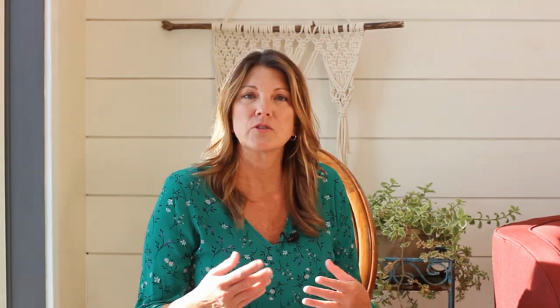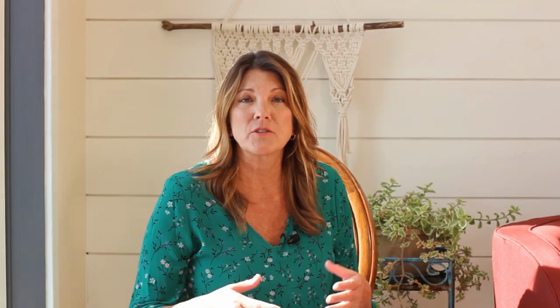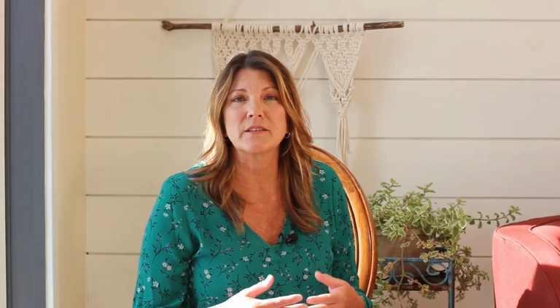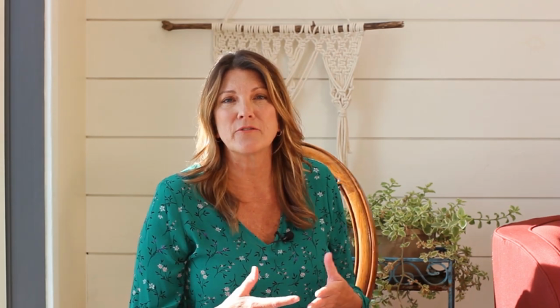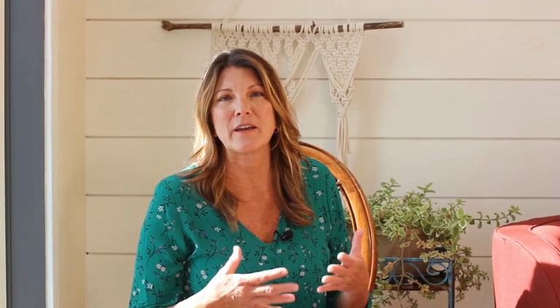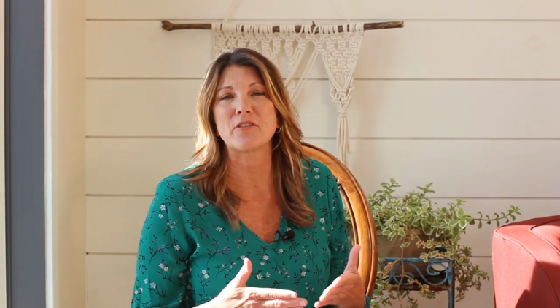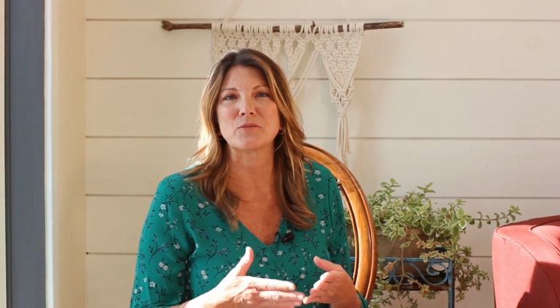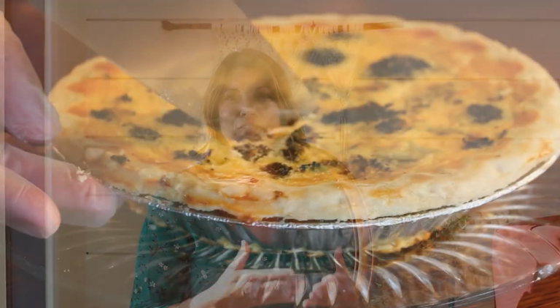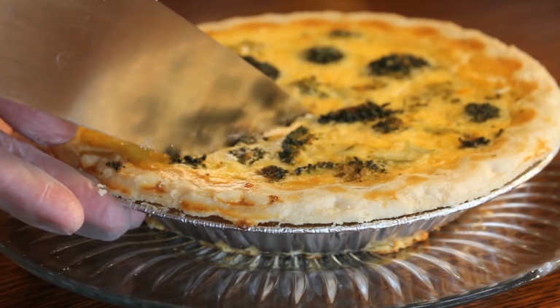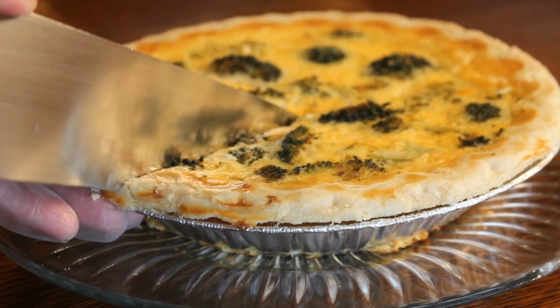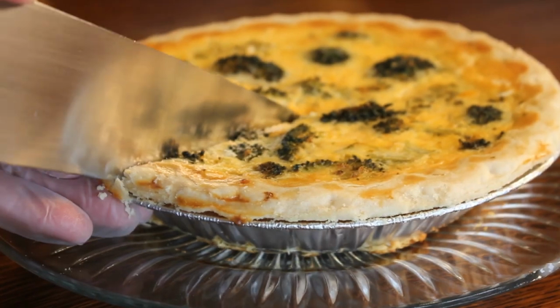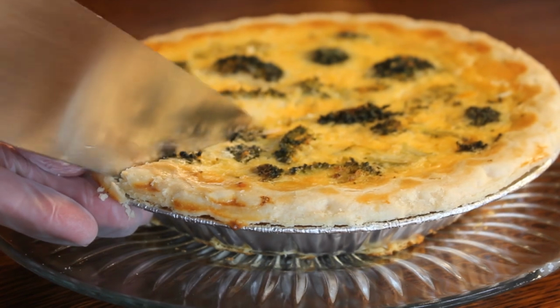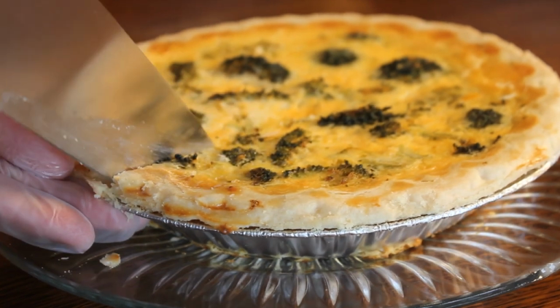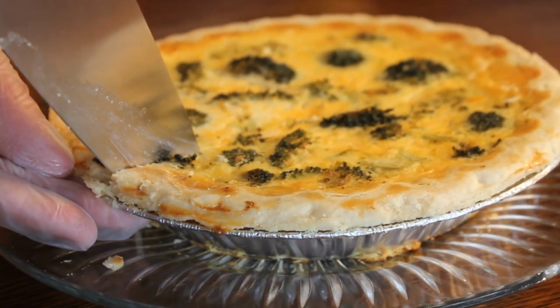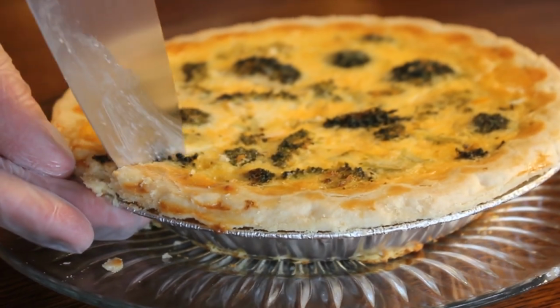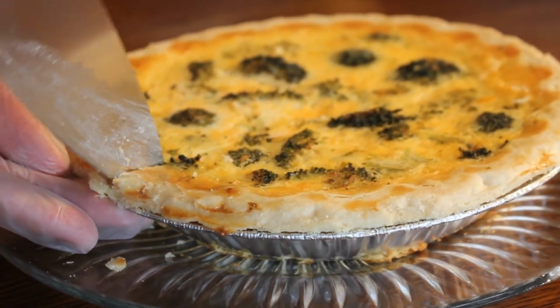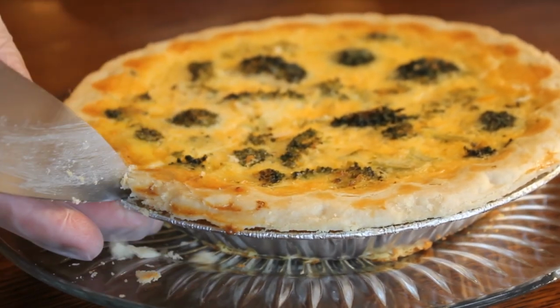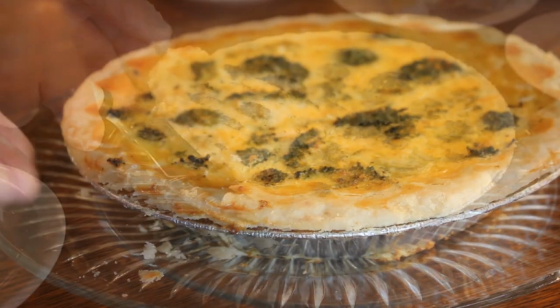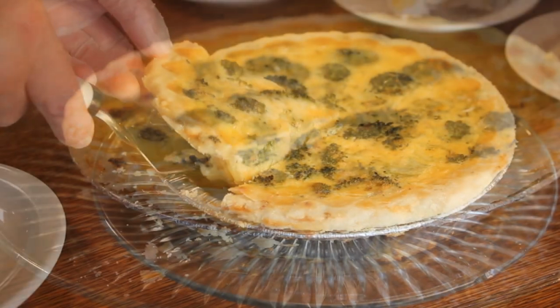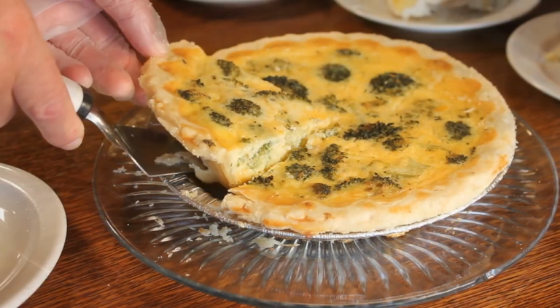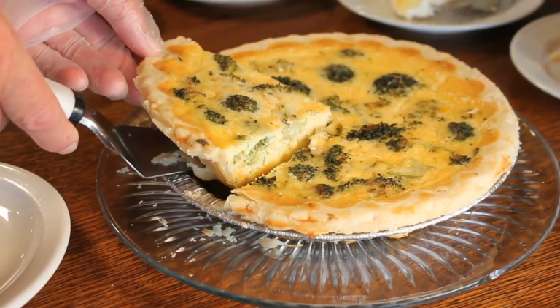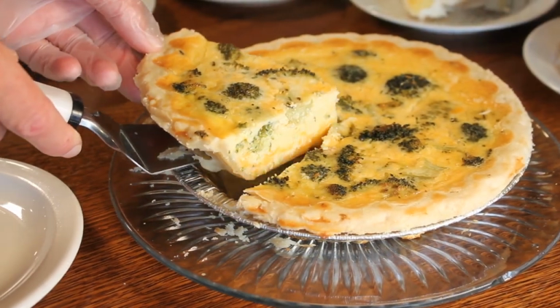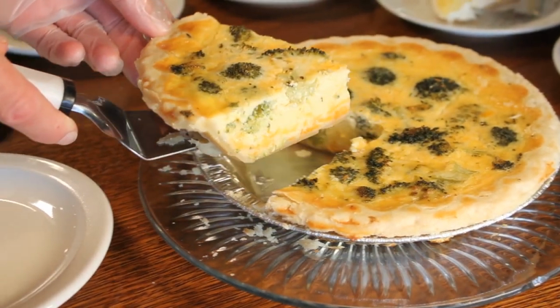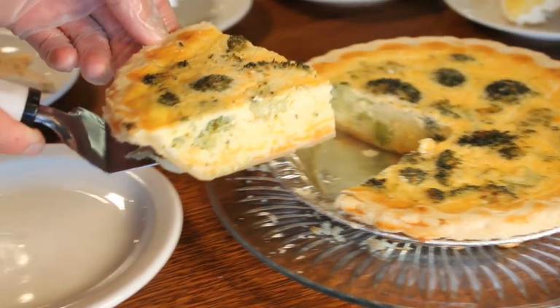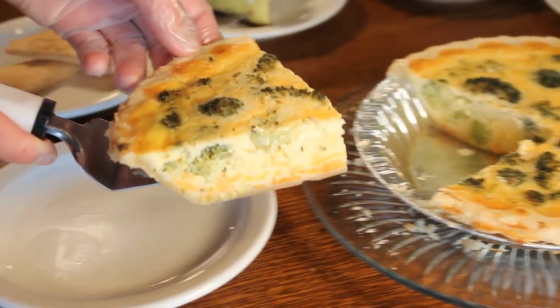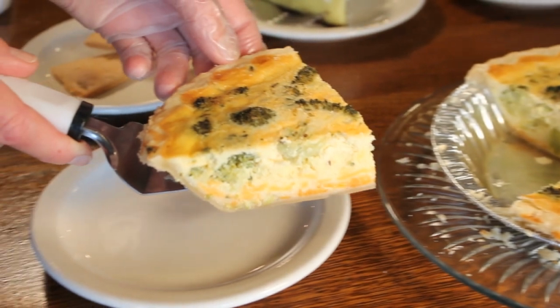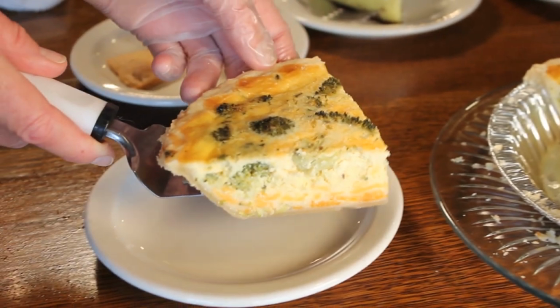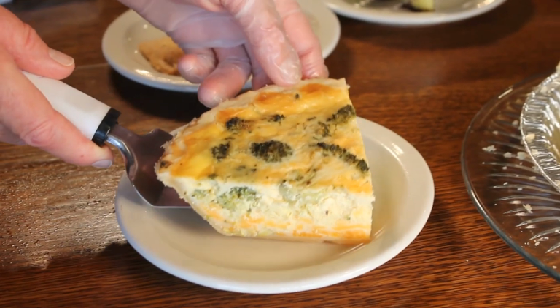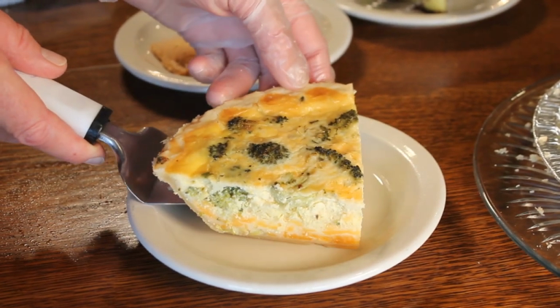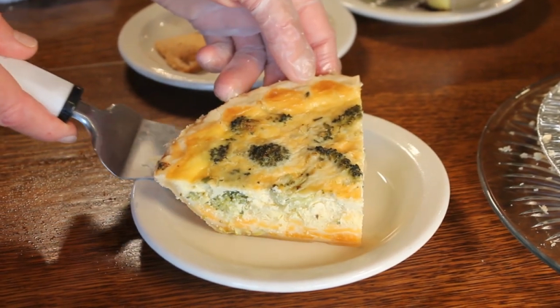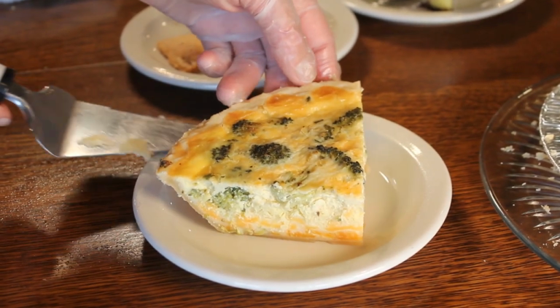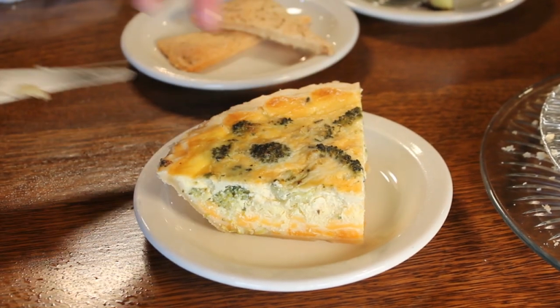Also on the savory end of things, we have two quiche back on the menu — they're very popular. We do the Mediterranean quiche and the broccoli and cheddar quiche. Both of those are limited time only.